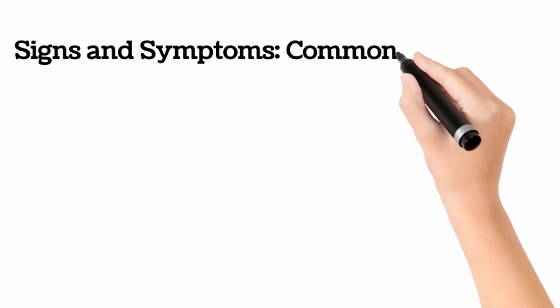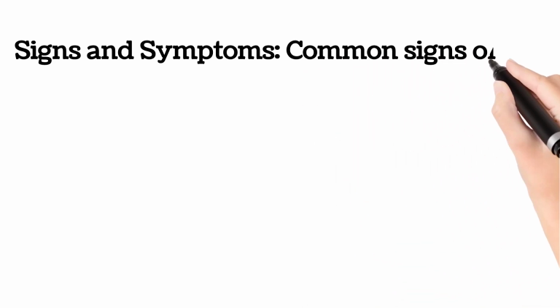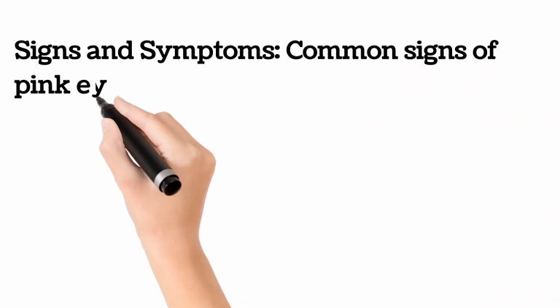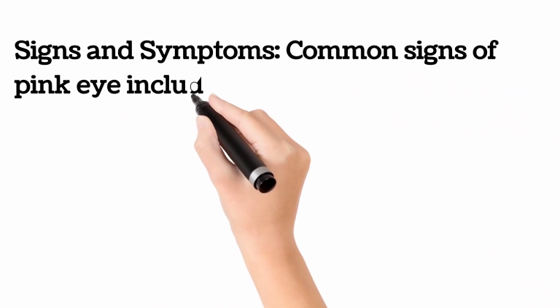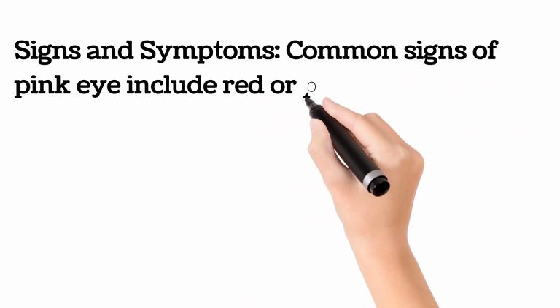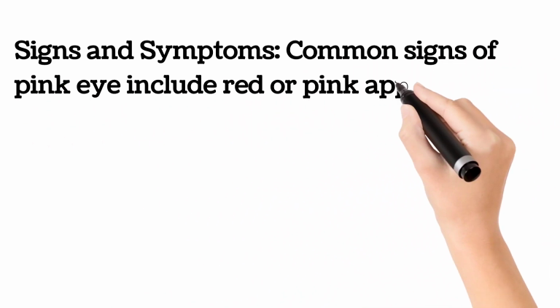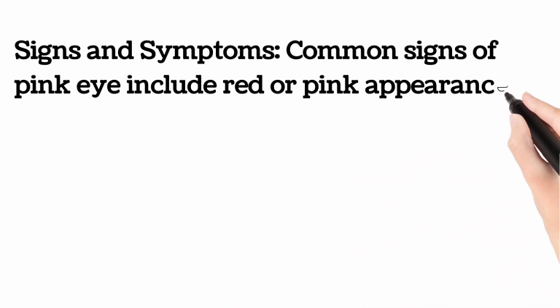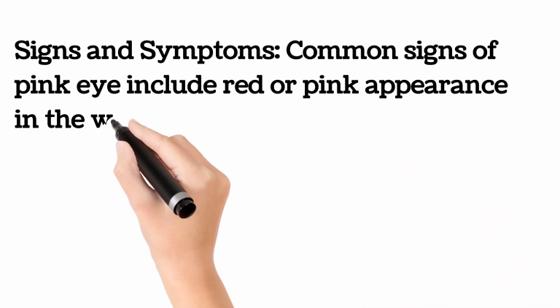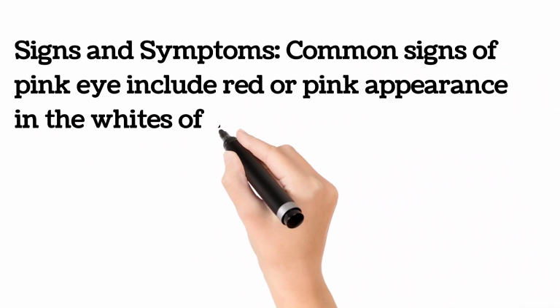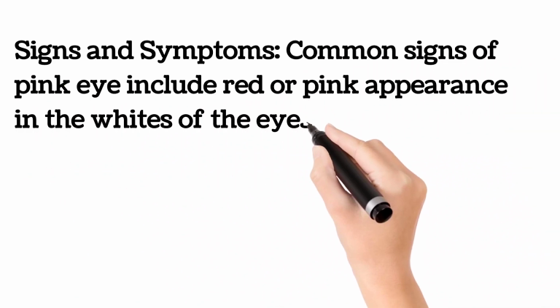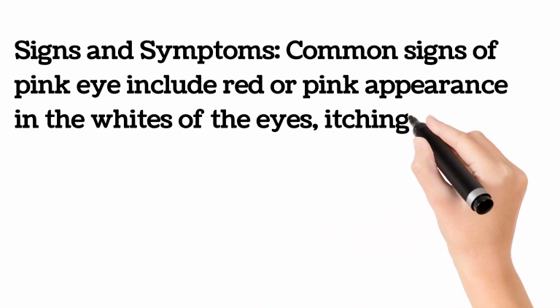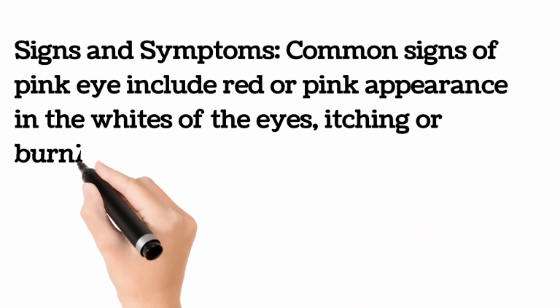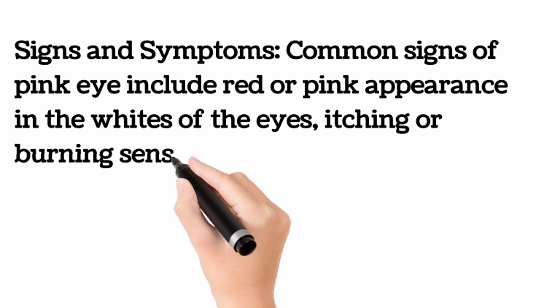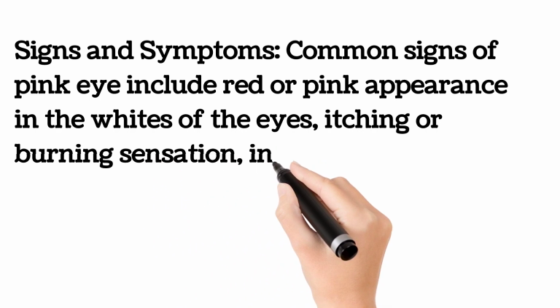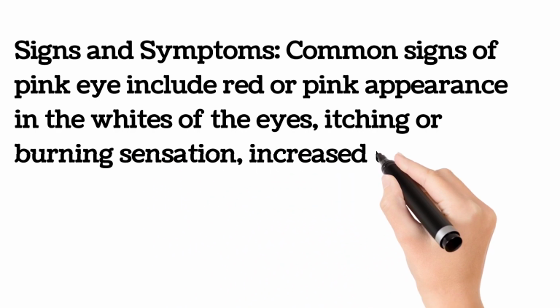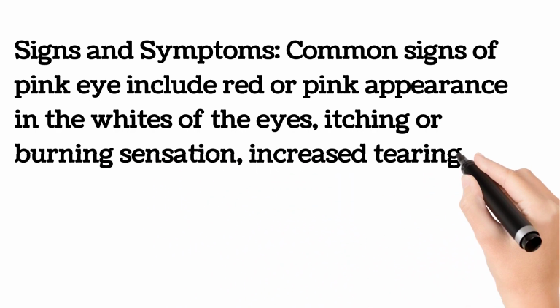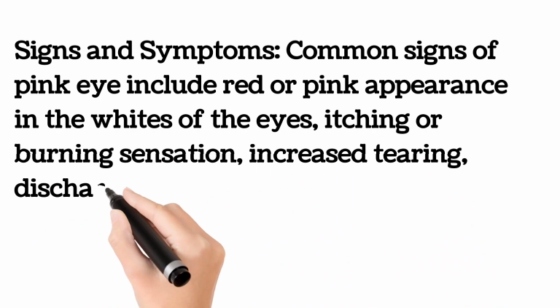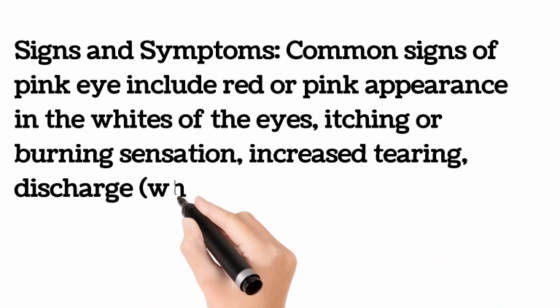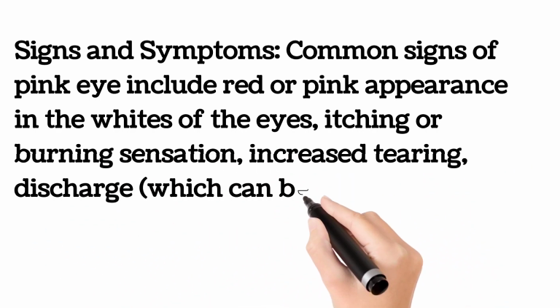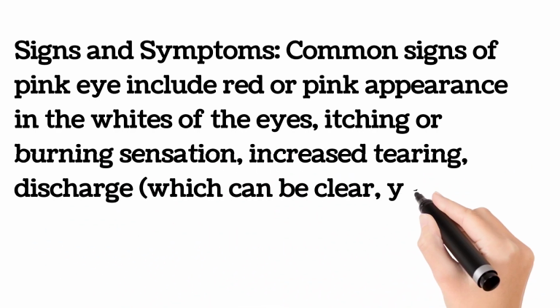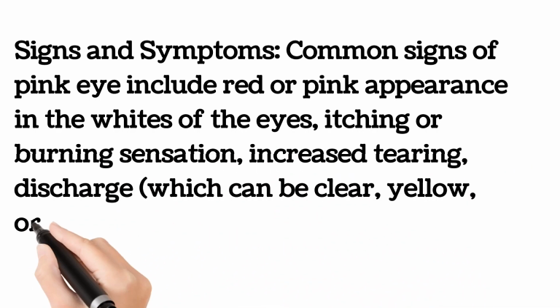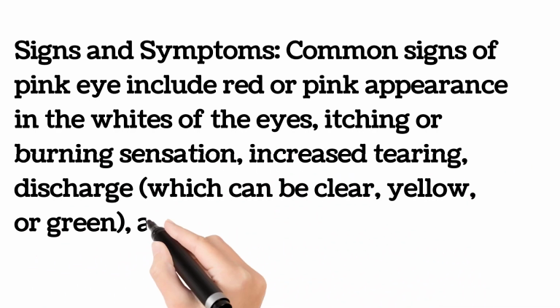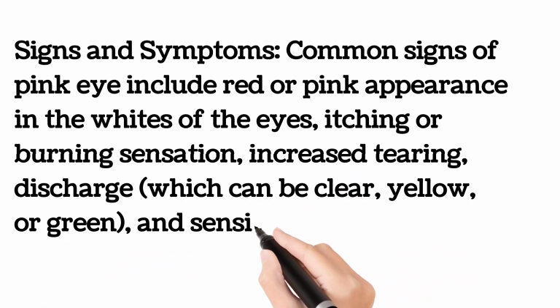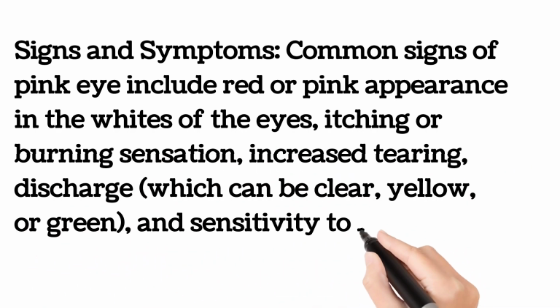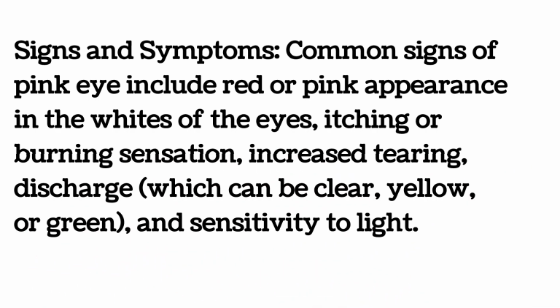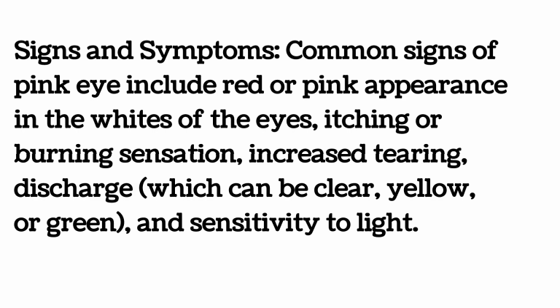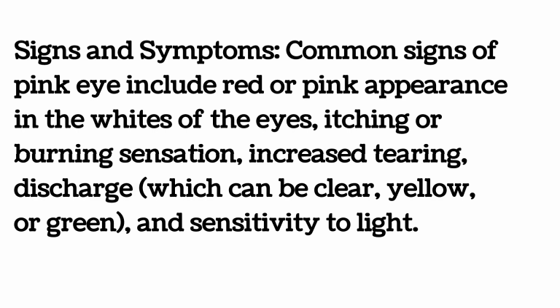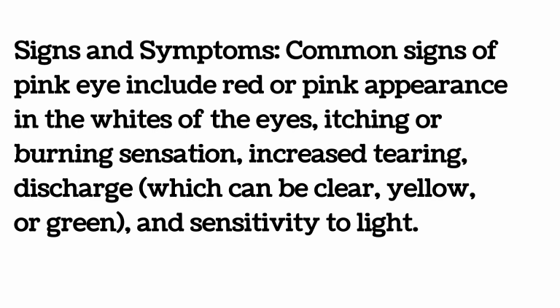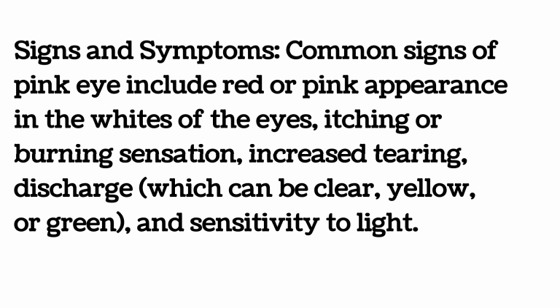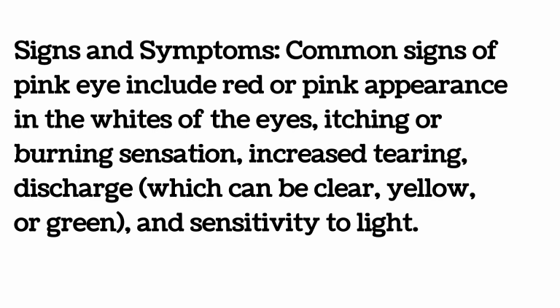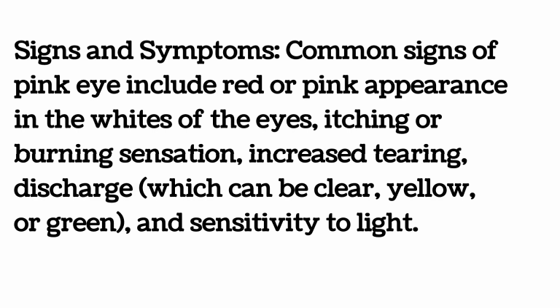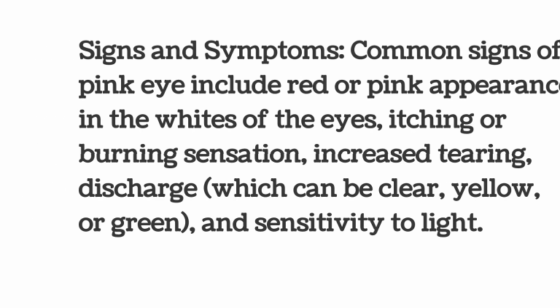There are different signs and symptoms of pink eye, which include red or pink appearance in the whites of the eyes, itching and burning sensation, increased tearing, discharge which can be clear, yellow, or green, and sensitivity to light.